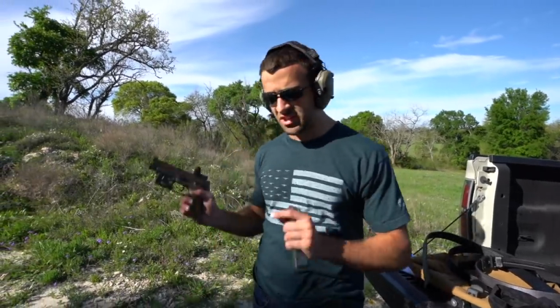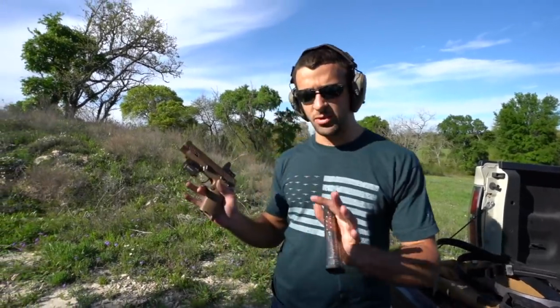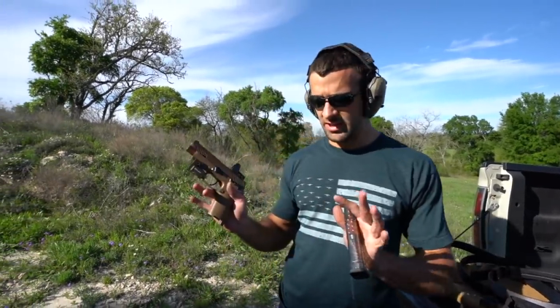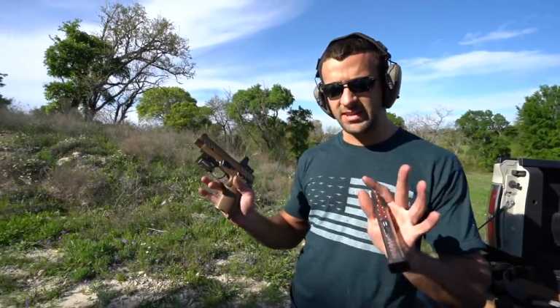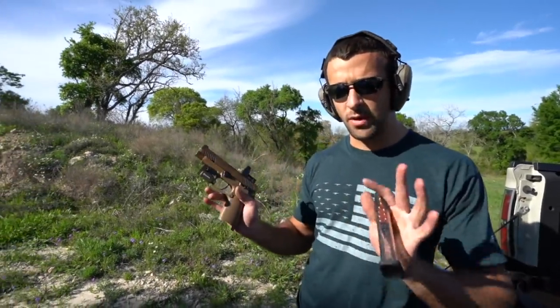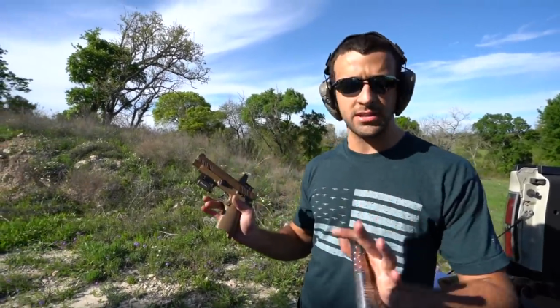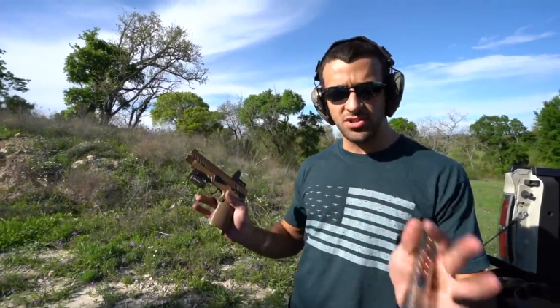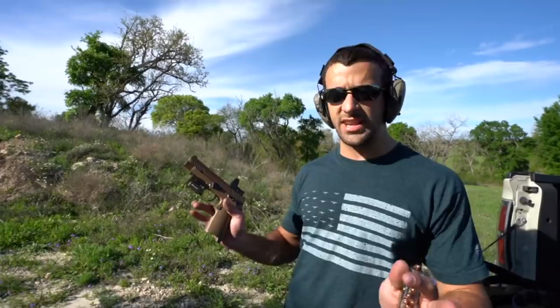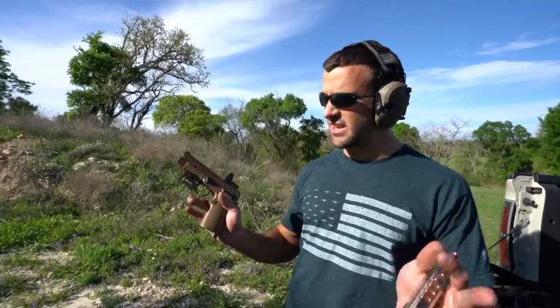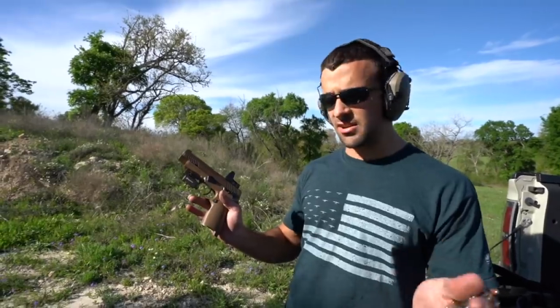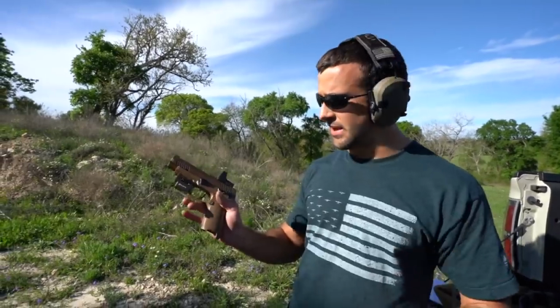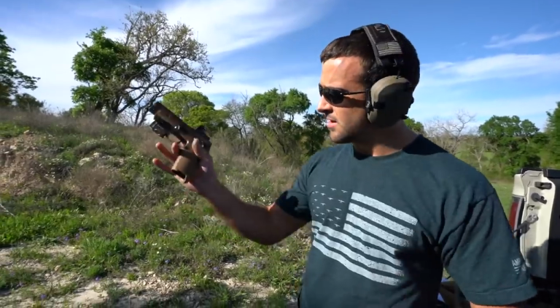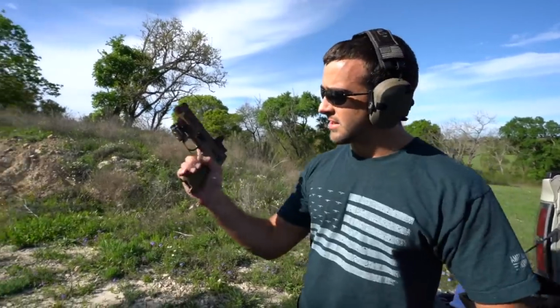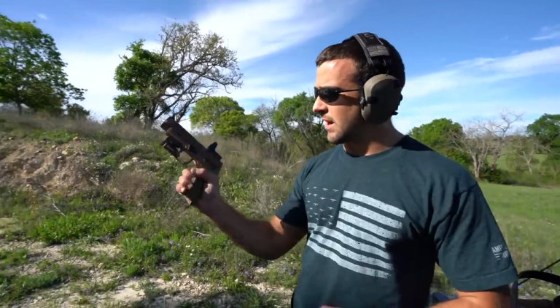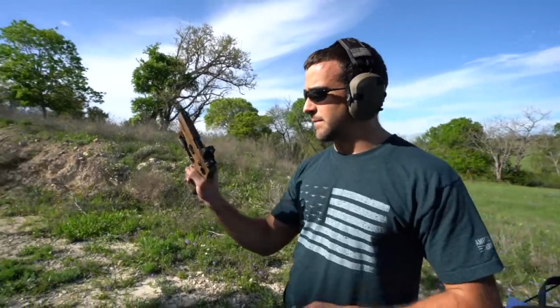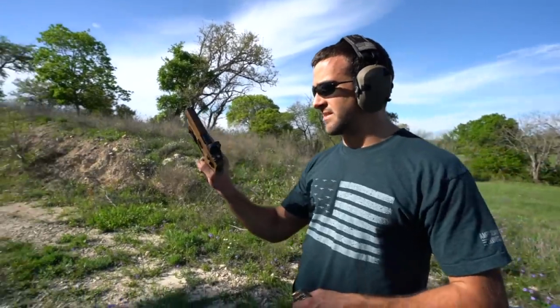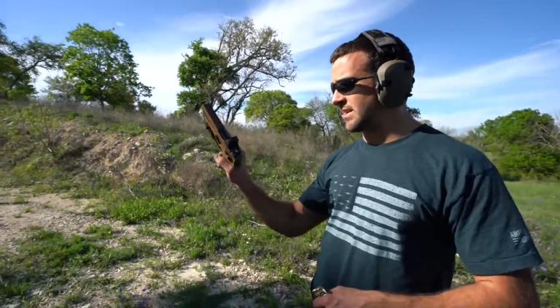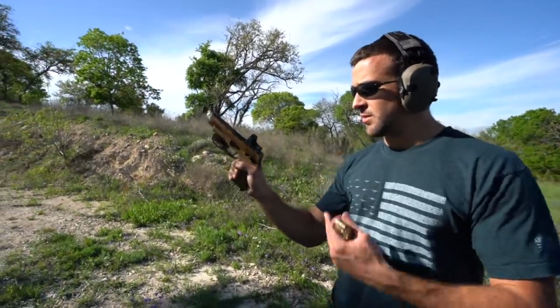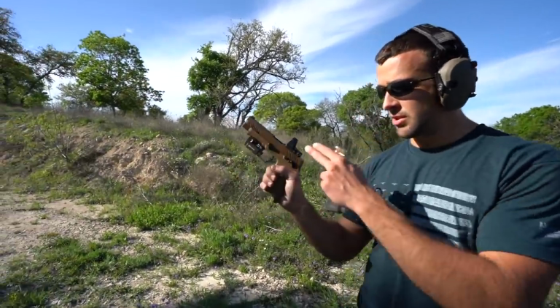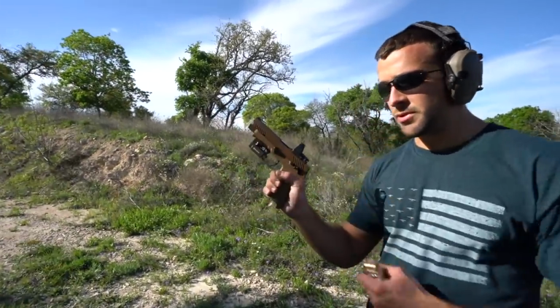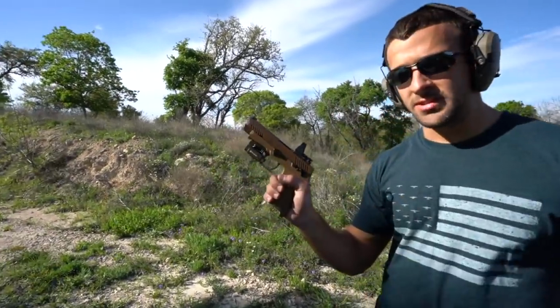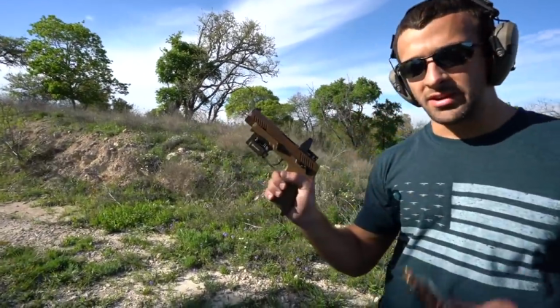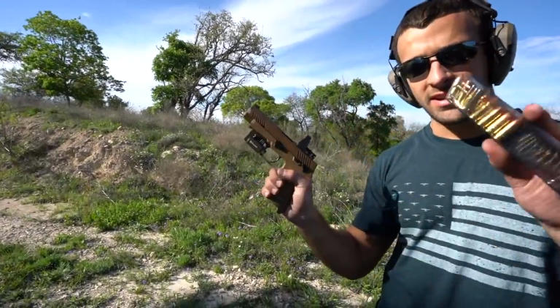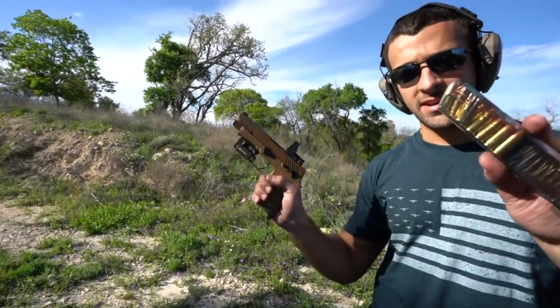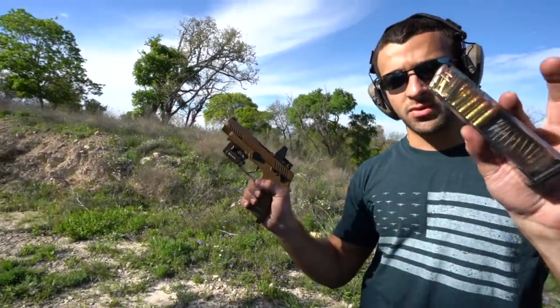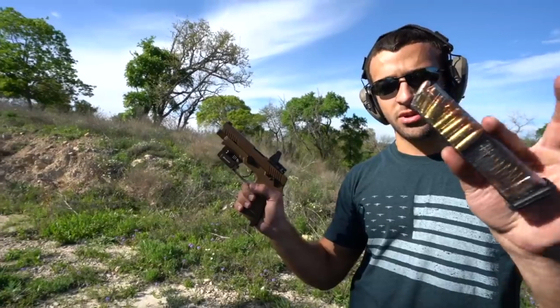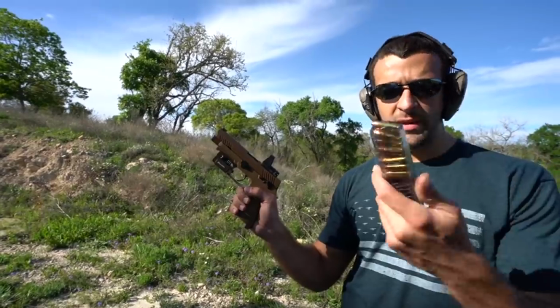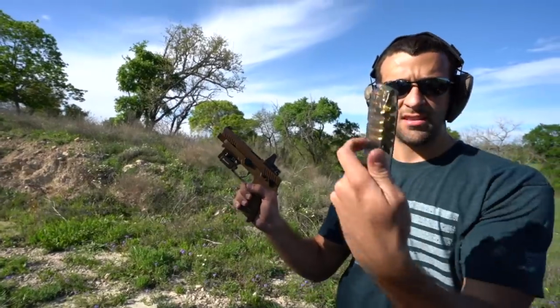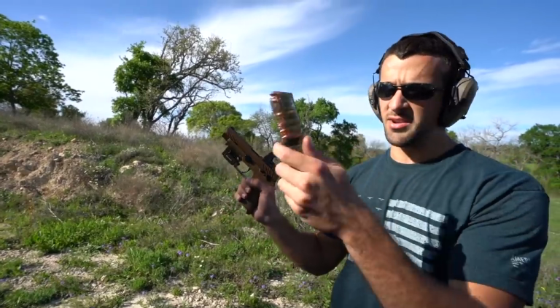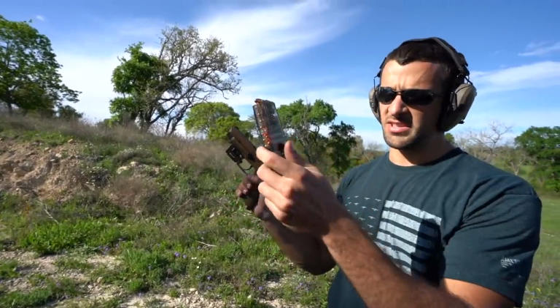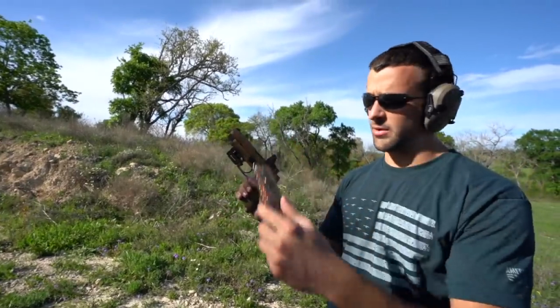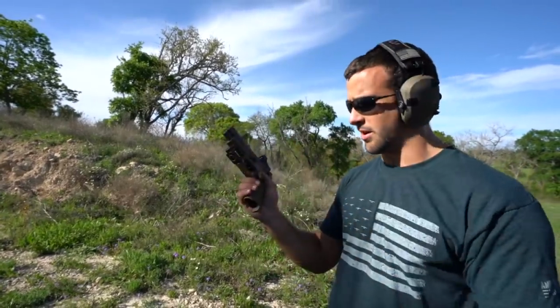I'm itching to shoot. I want to bring out some guns you guys haven't seen in a little bit — the Sig Sauer M17 with the Leupold Delta Point and the ETS 22-round mag, loaded just a few in there.